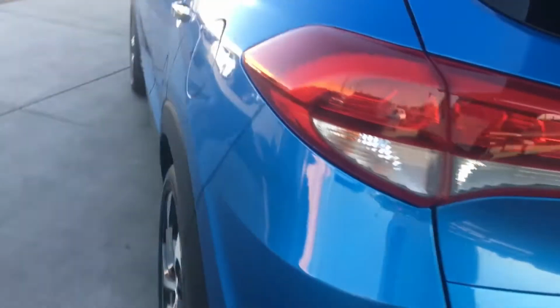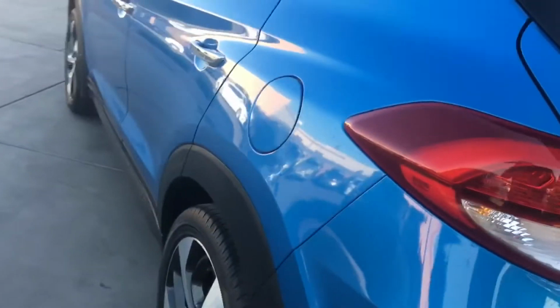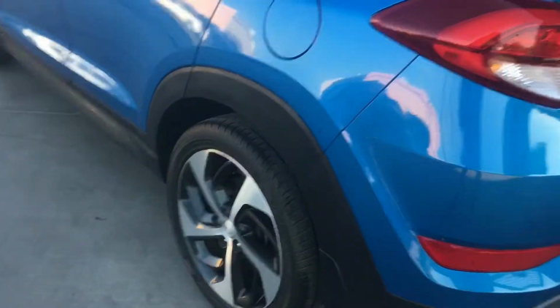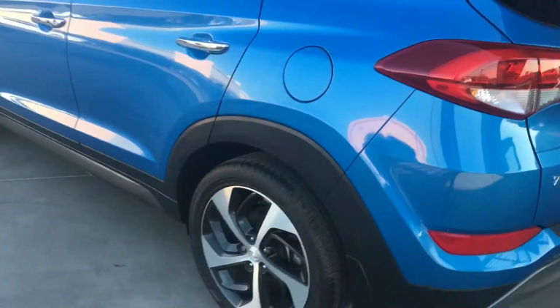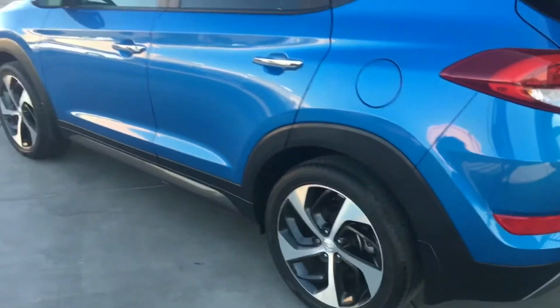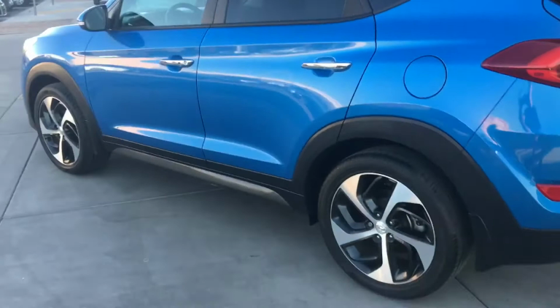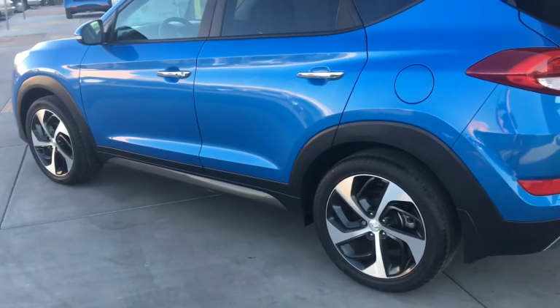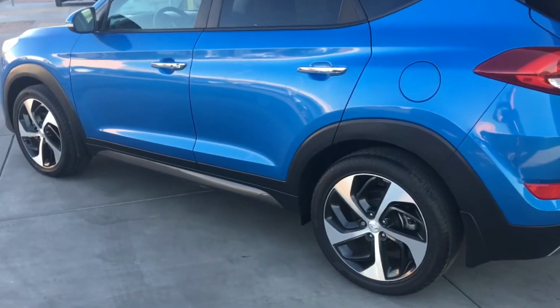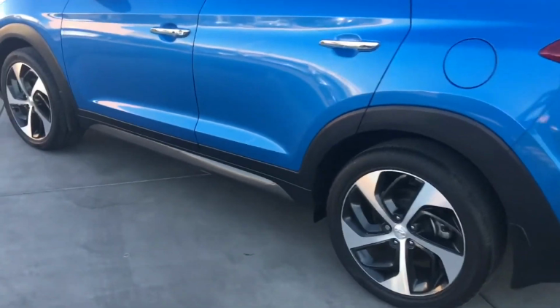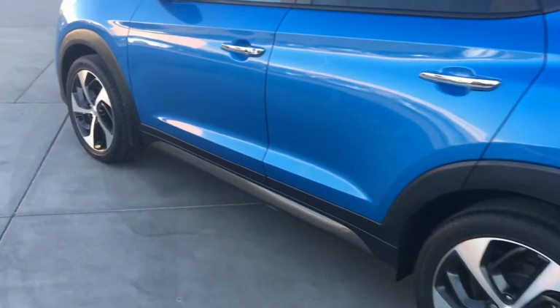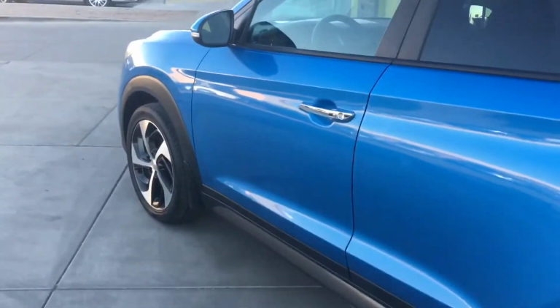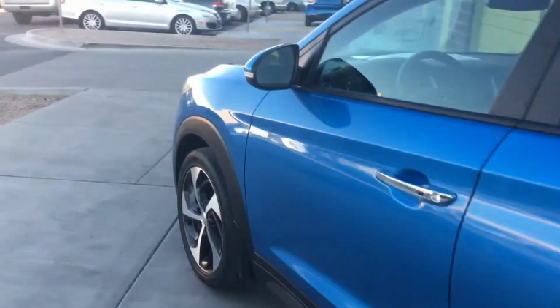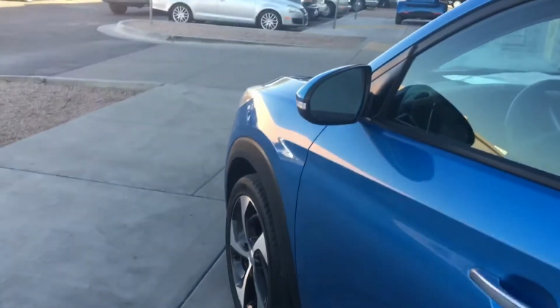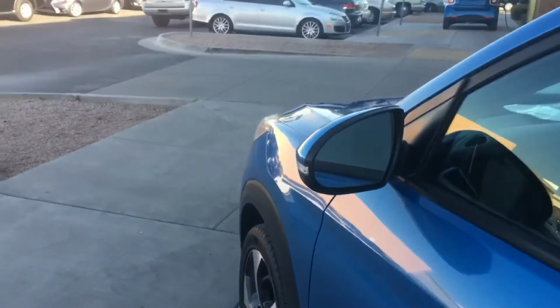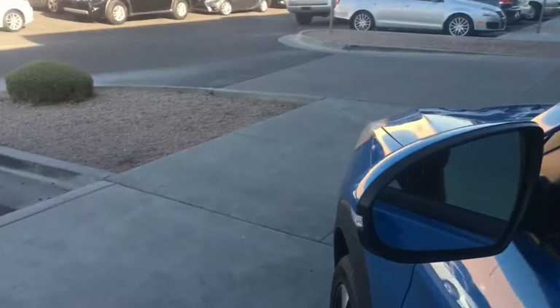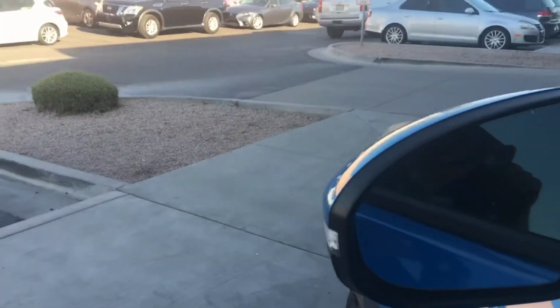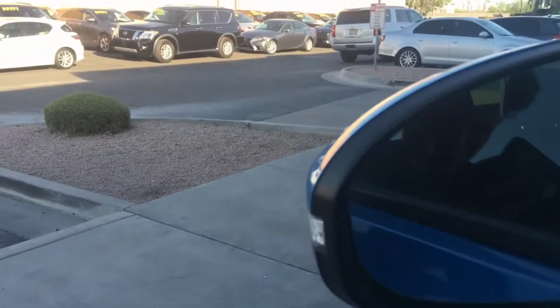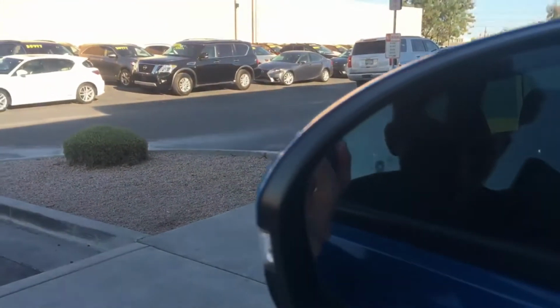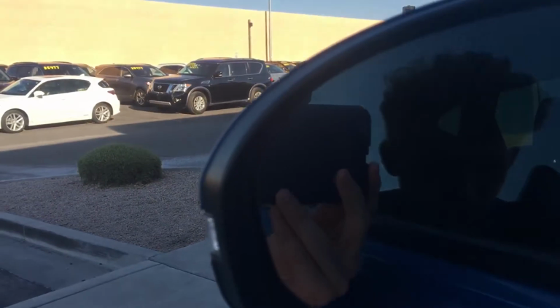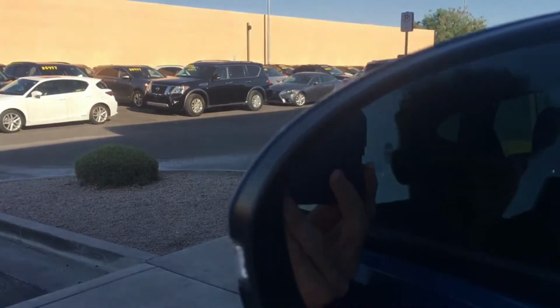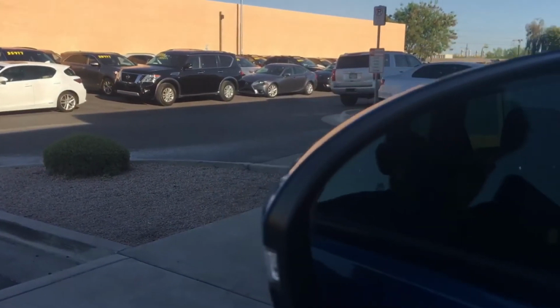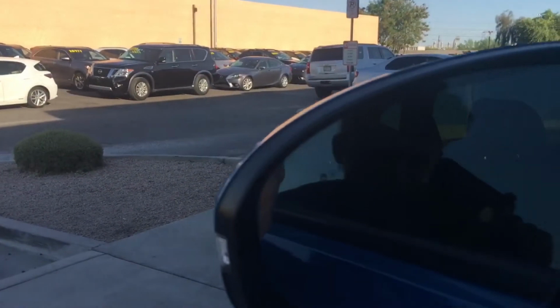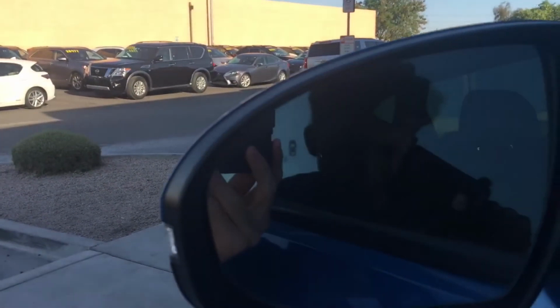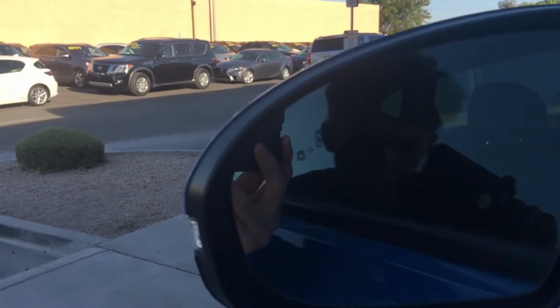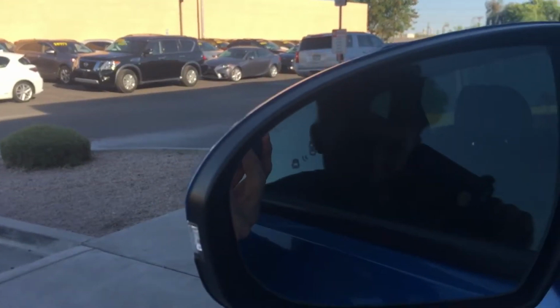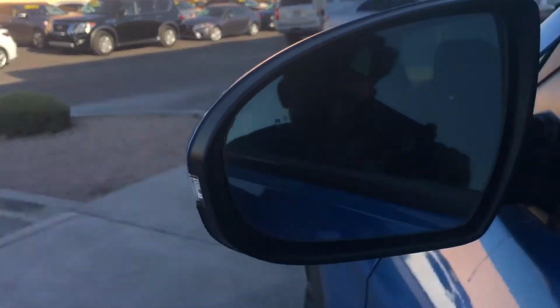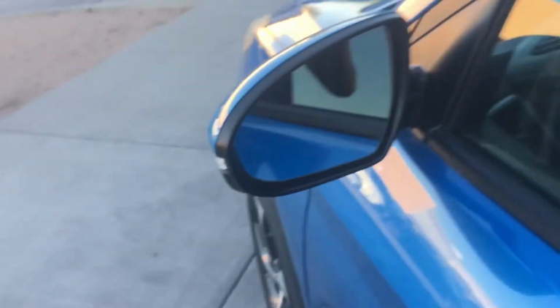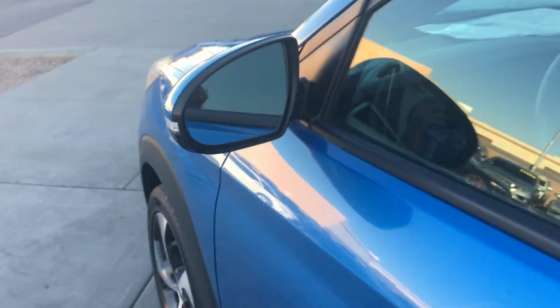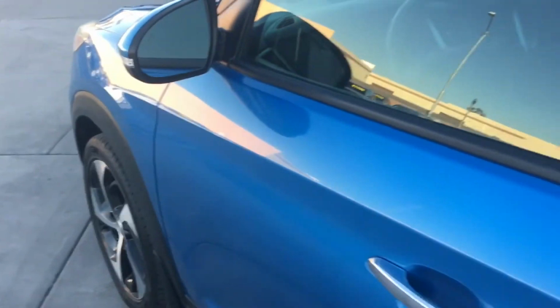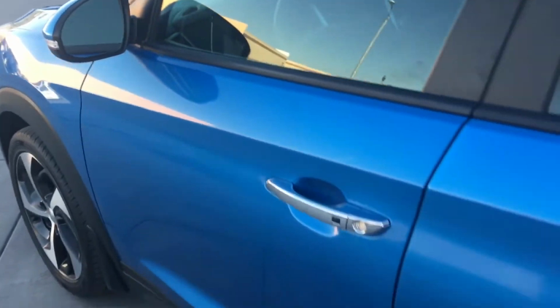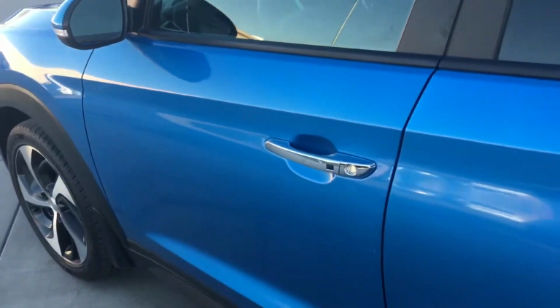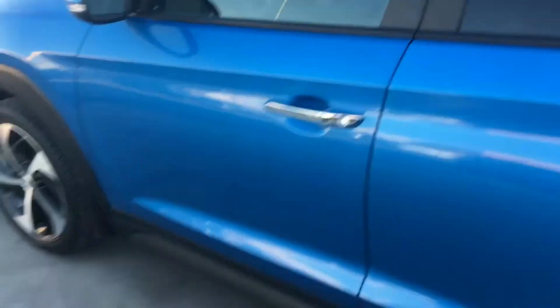Come around to the other side. I'll show you the blind spot monitor indicator that's on the front here — it's kind of hard to see, so I'll show you a better indication of it on the inside.